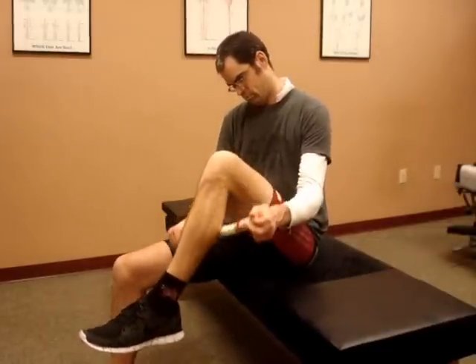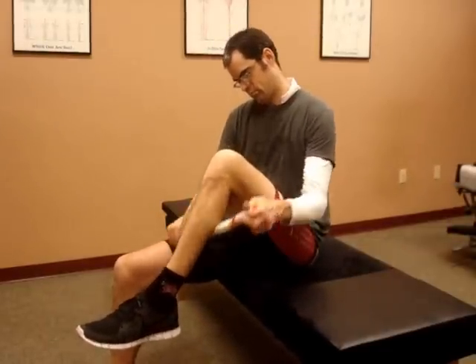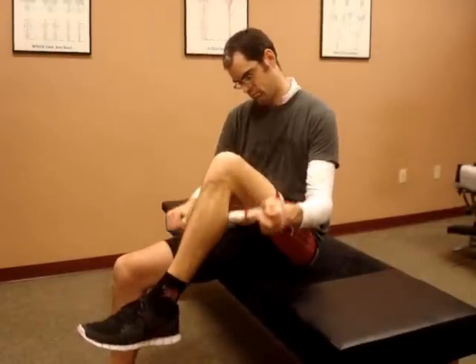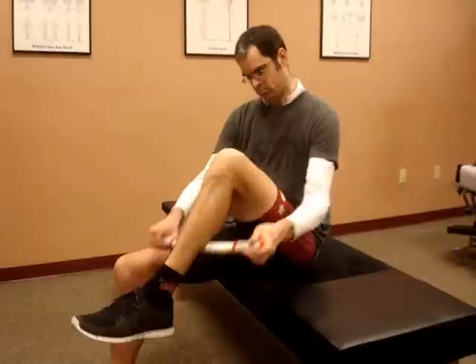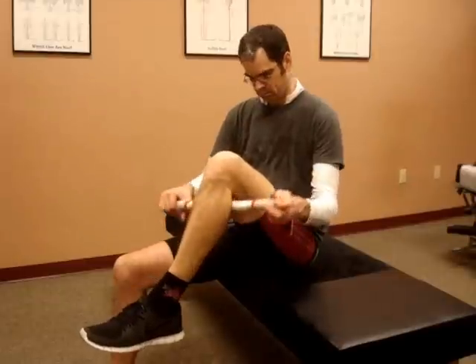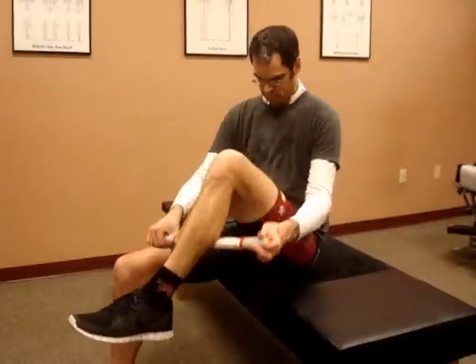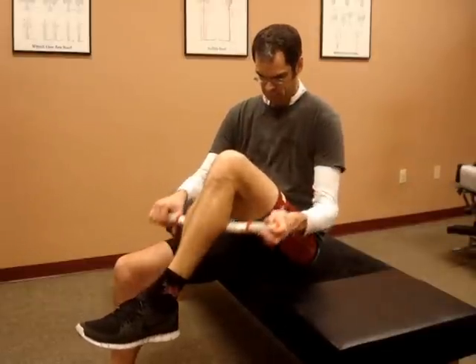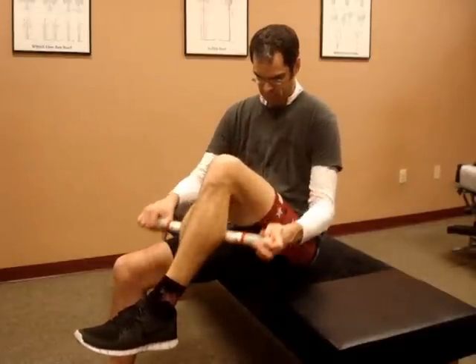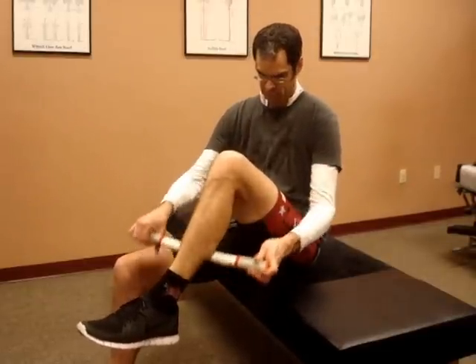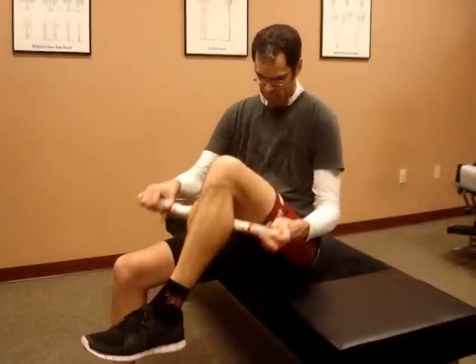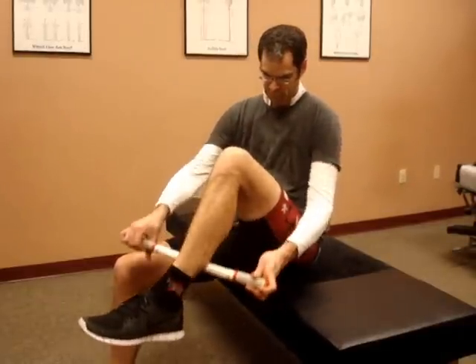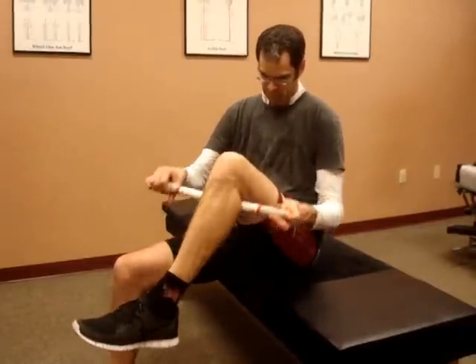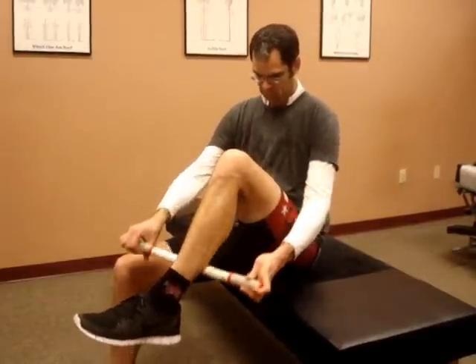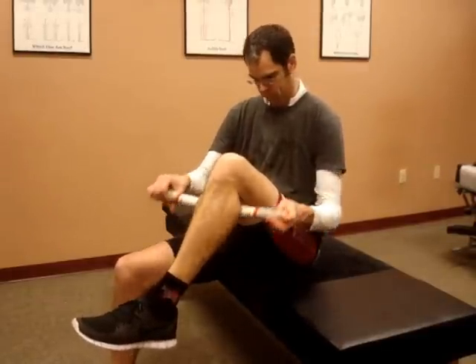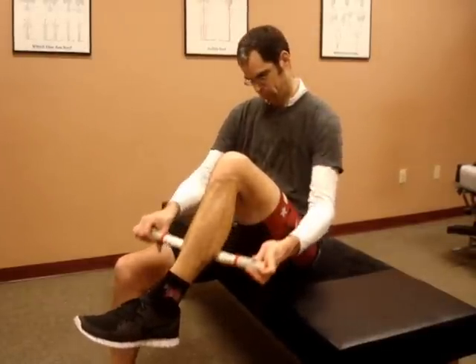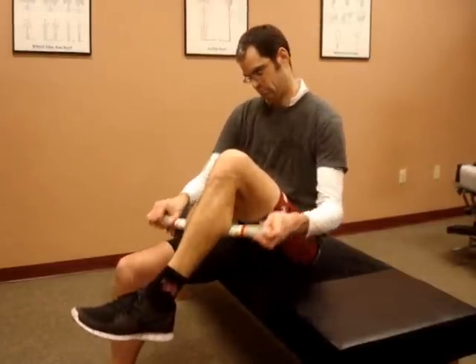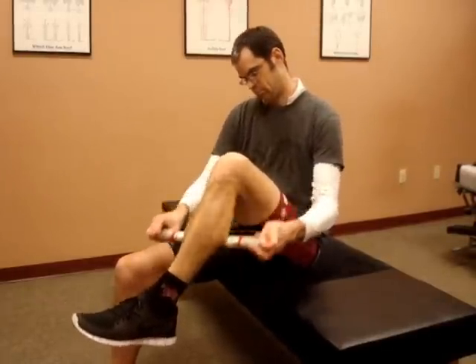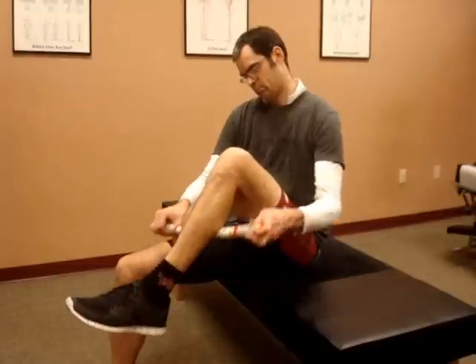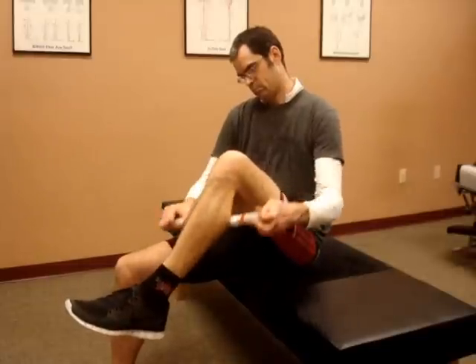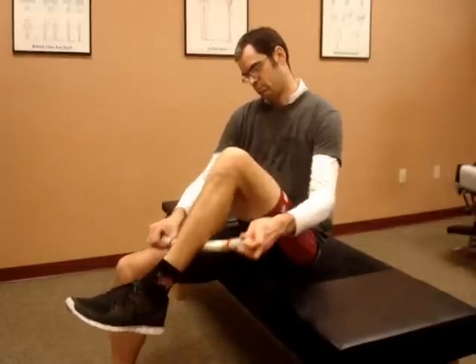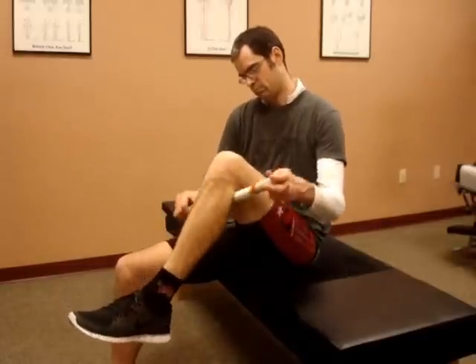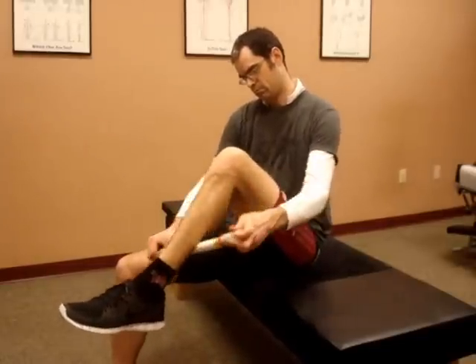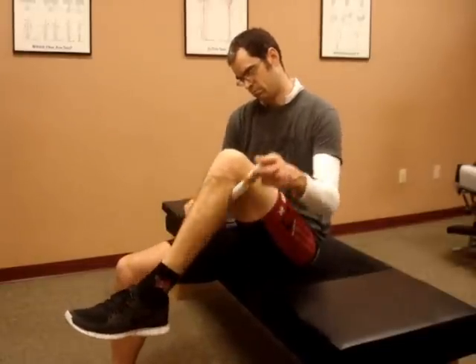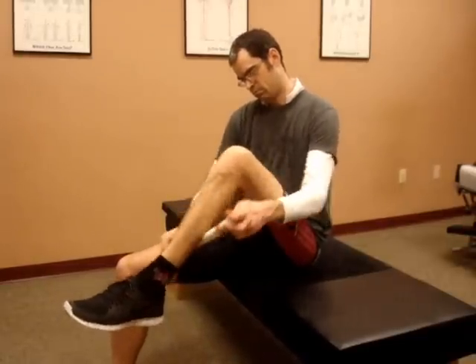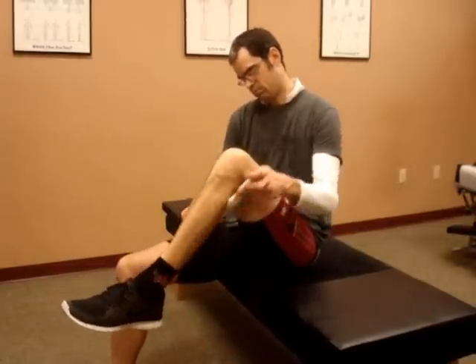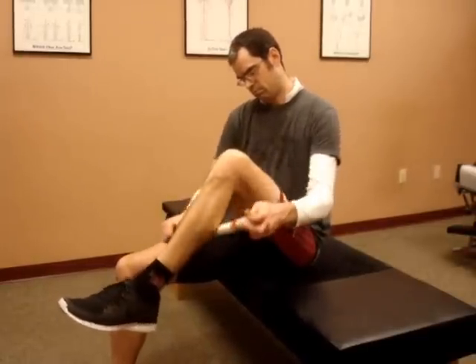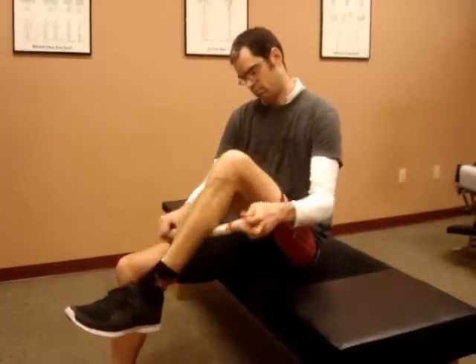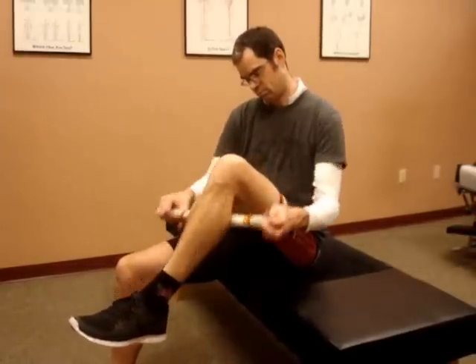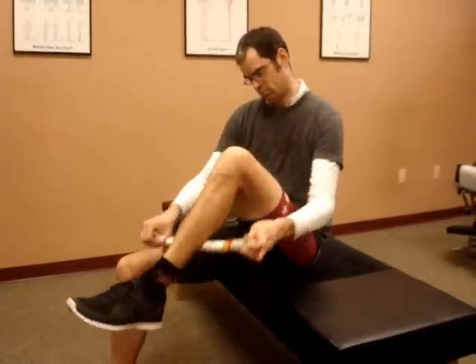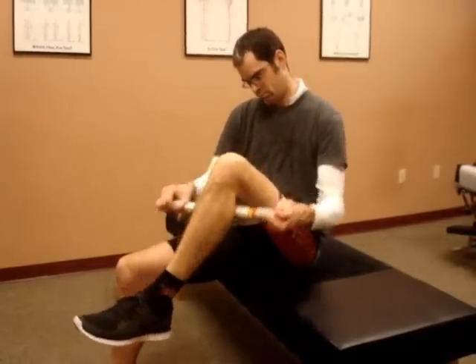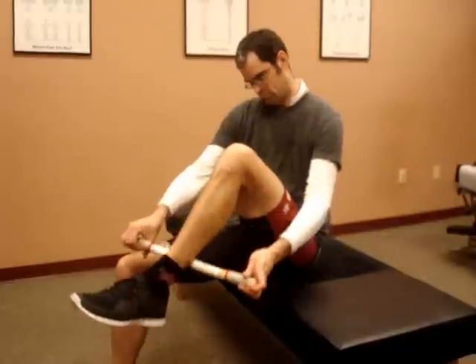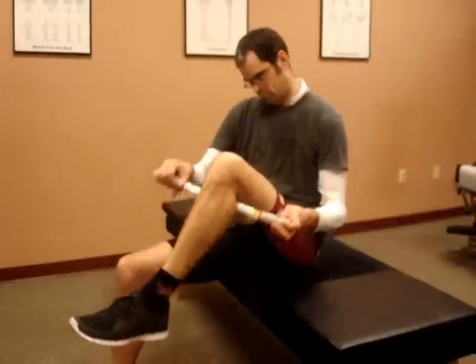Flip around to the back and work on the calf — 15 to 20 strokes. You're going to find some tight spots in there, just work on them nice and slowly with moderate pressure. When you're done with that, switch sides to the opposite leg and you're all done.